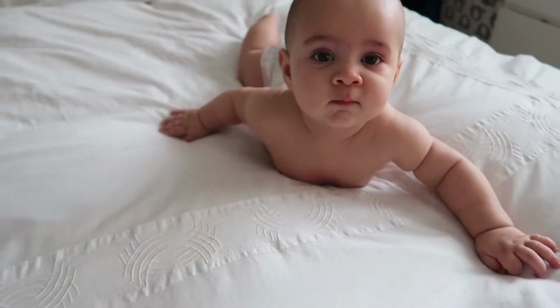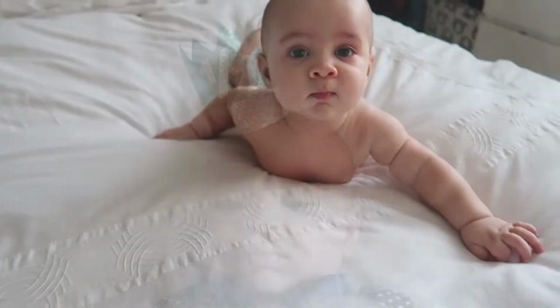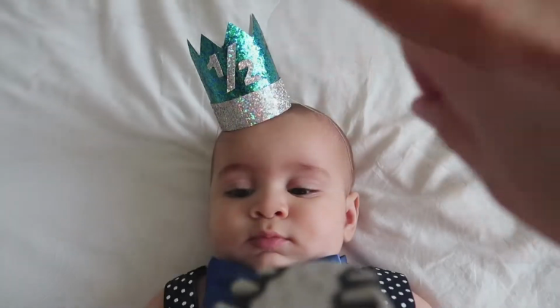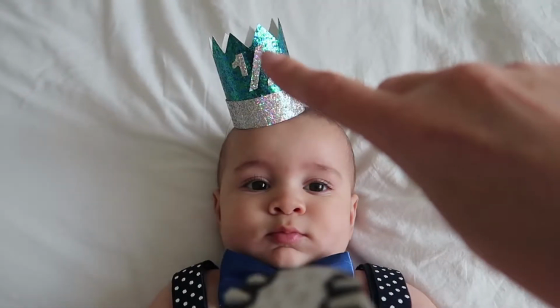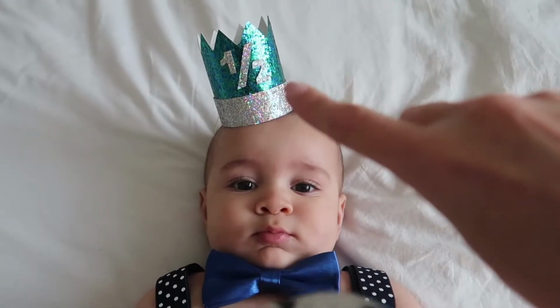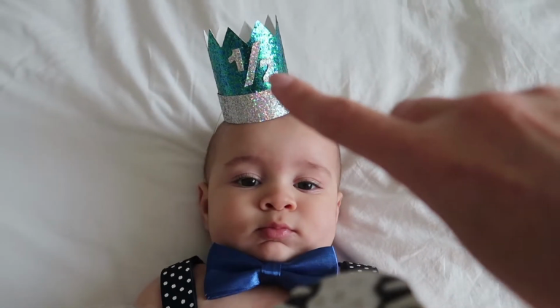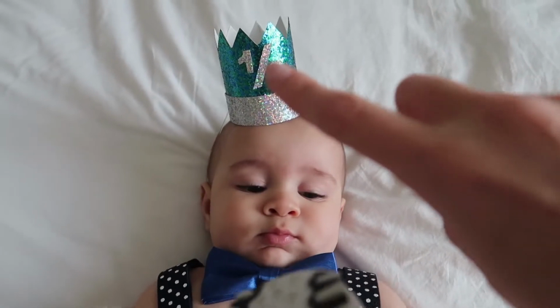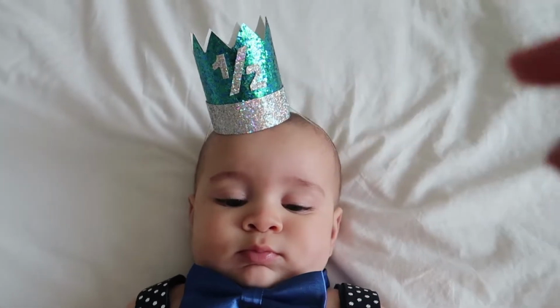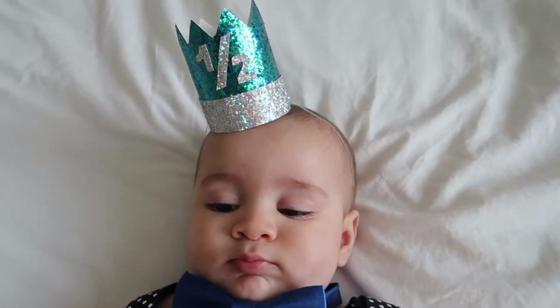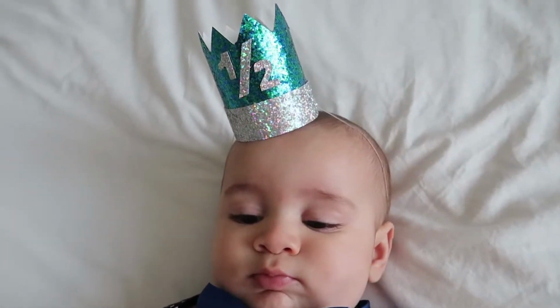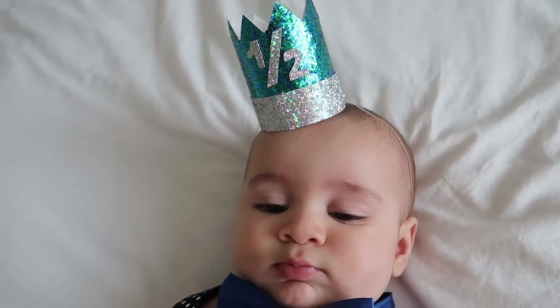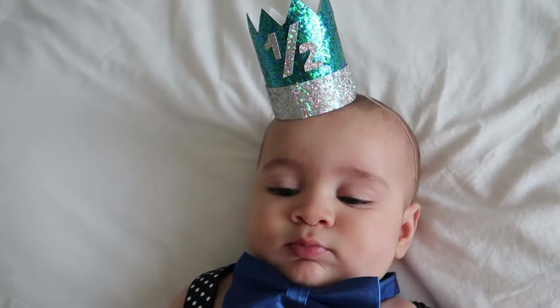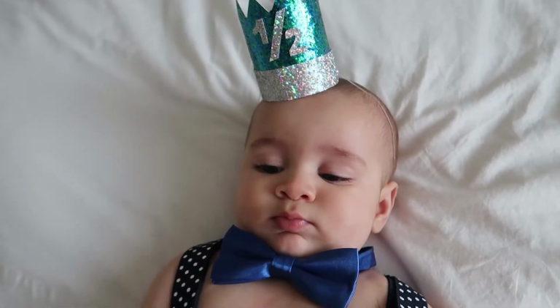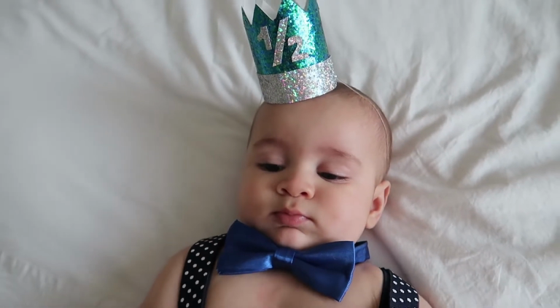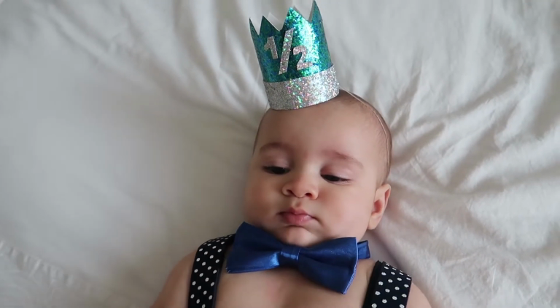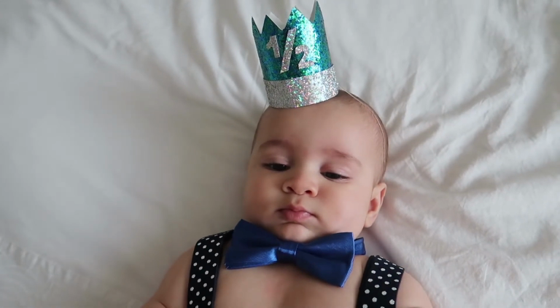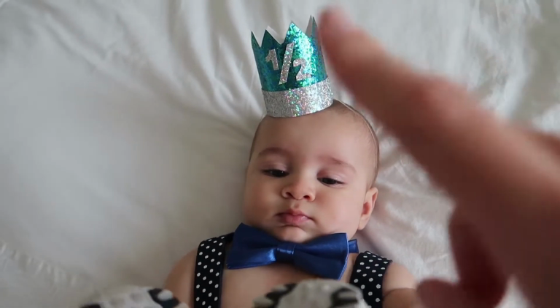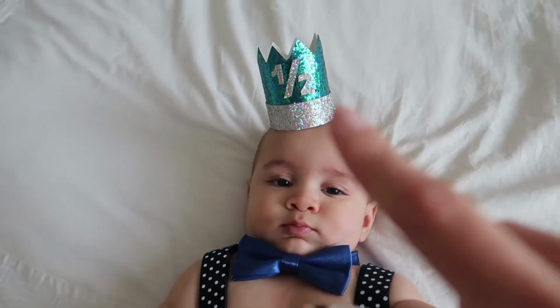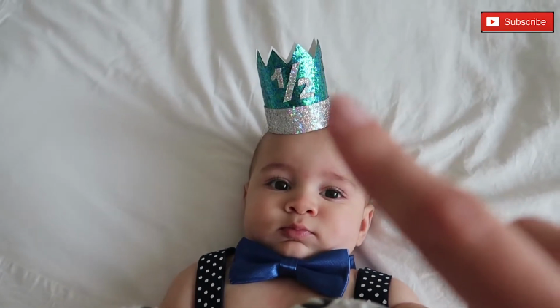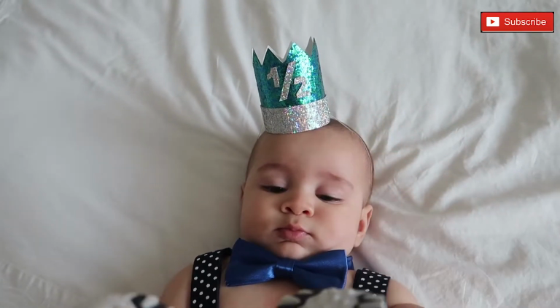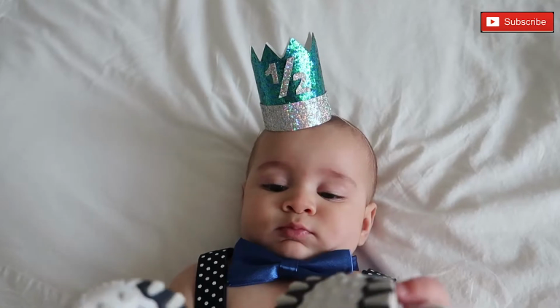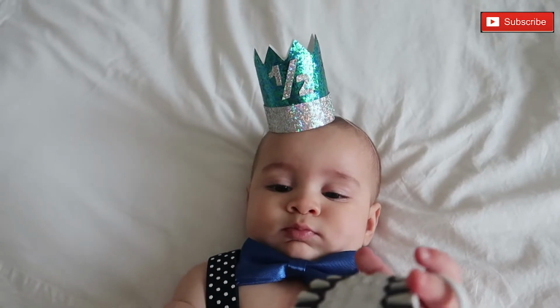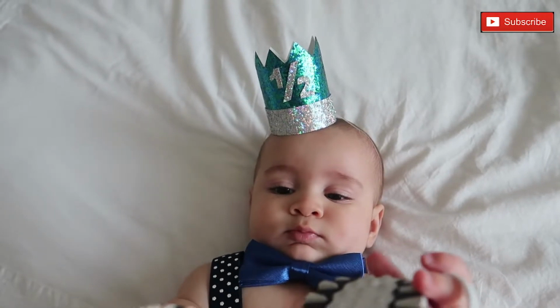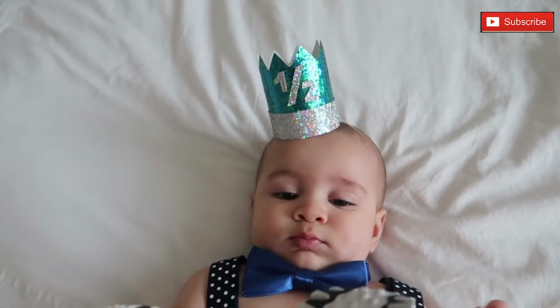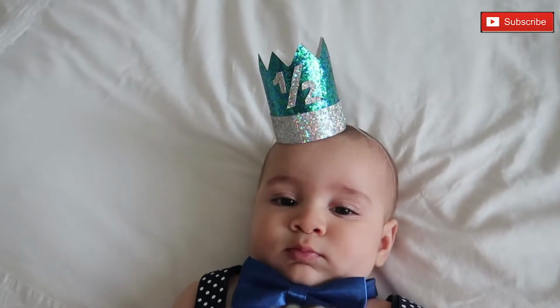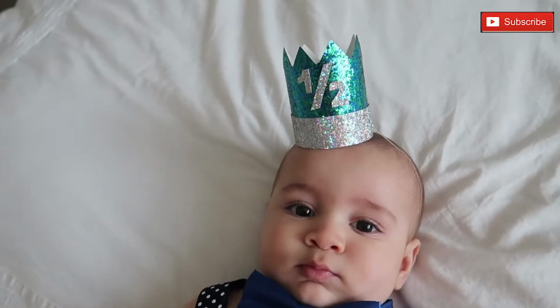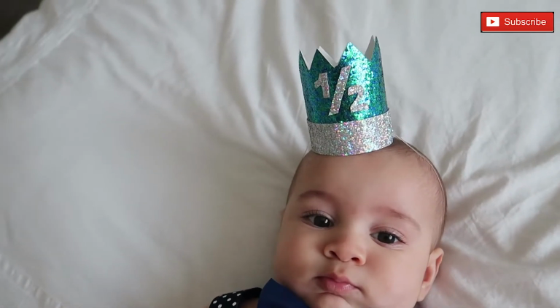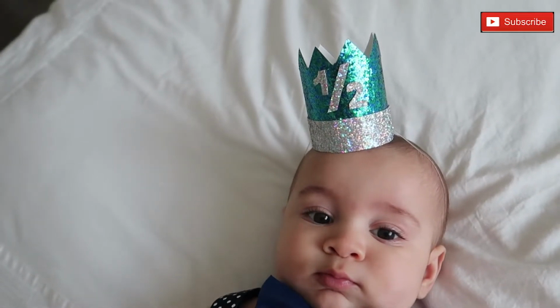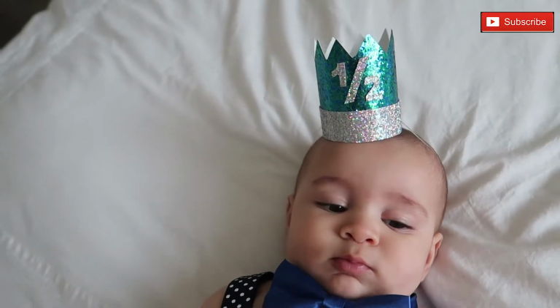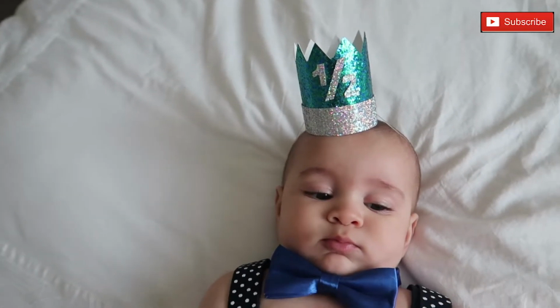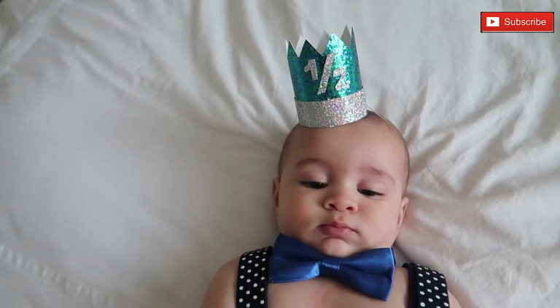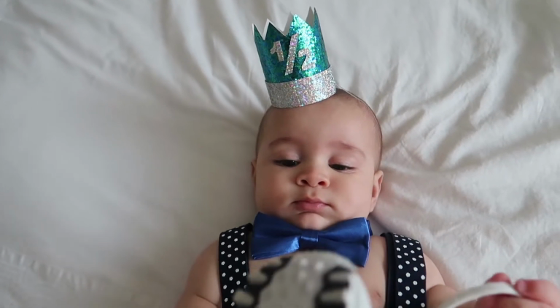If you guys want to see how I made that little crown, let me know — it was a DIY that I did. Let me know if you would like to see how I created it; I don't mind doing it again.